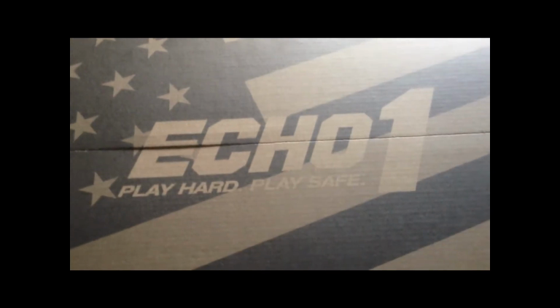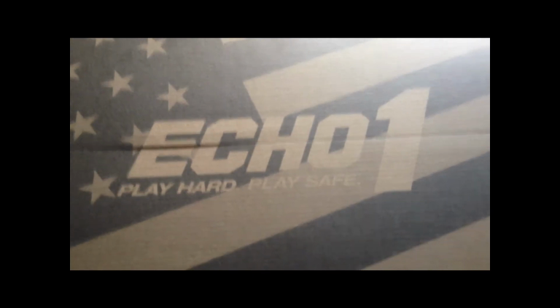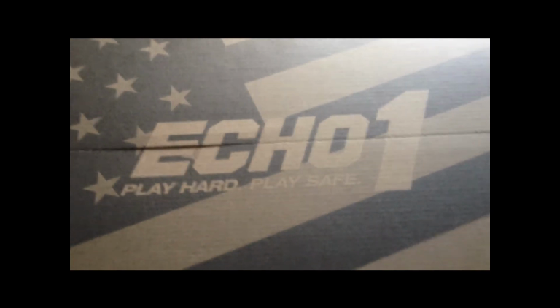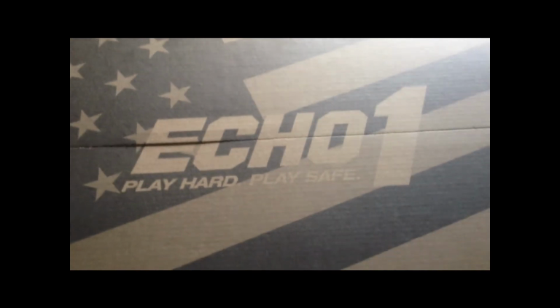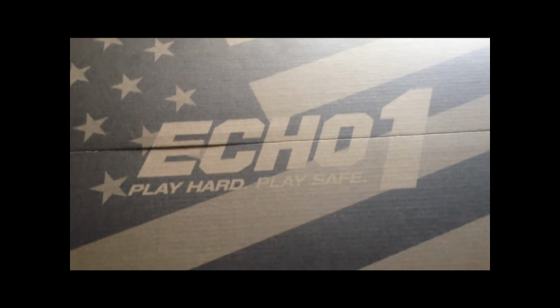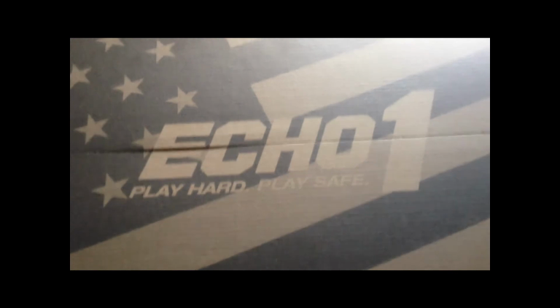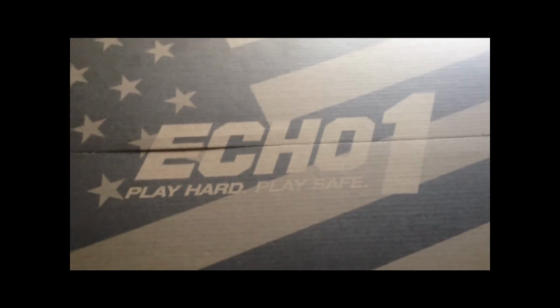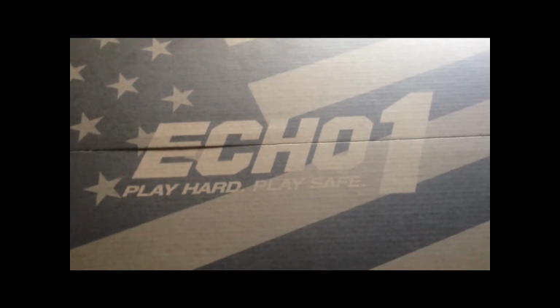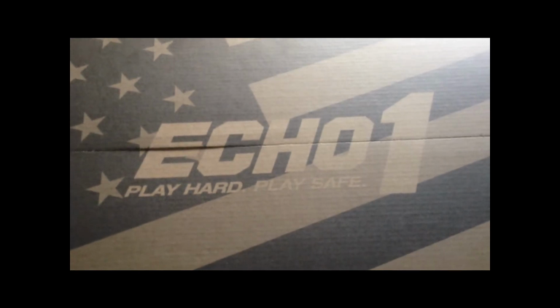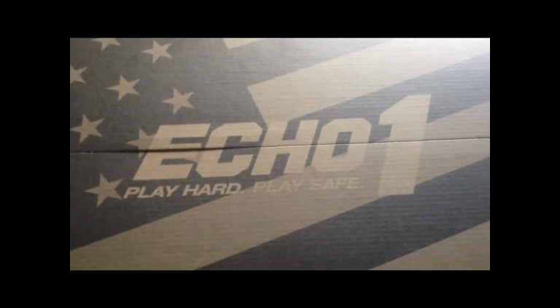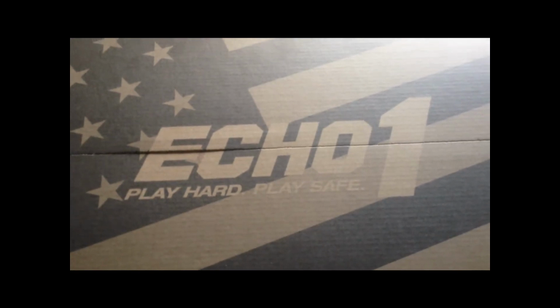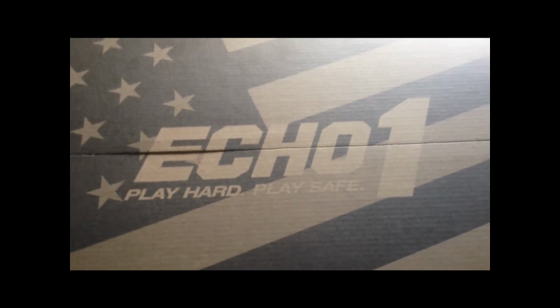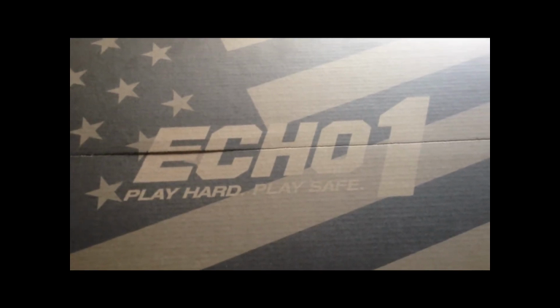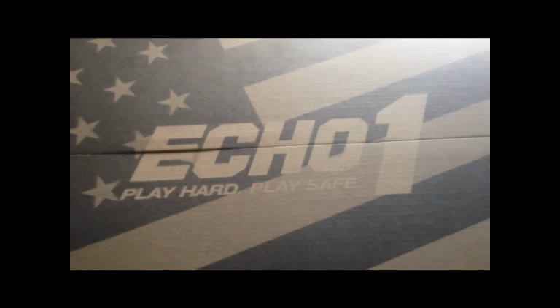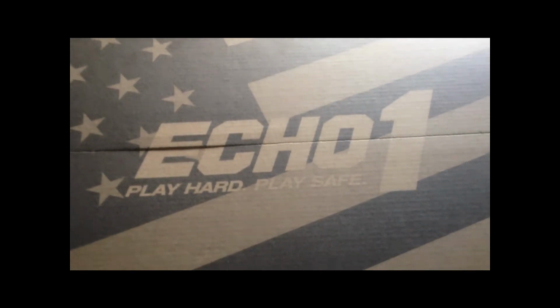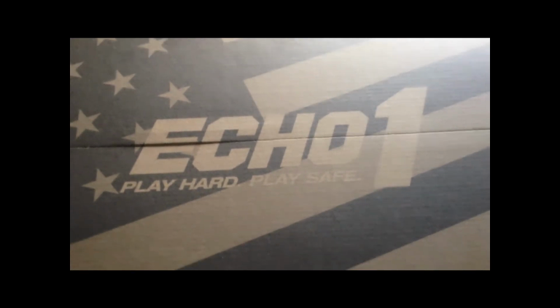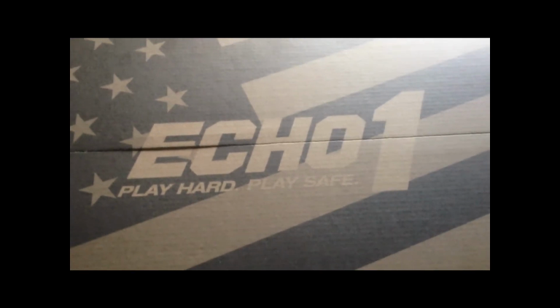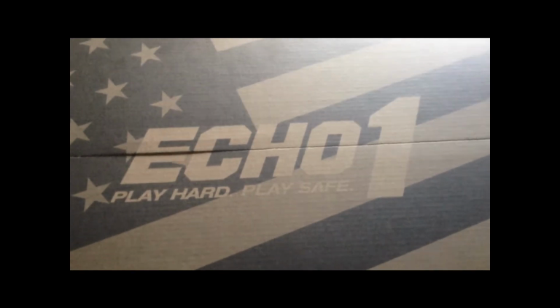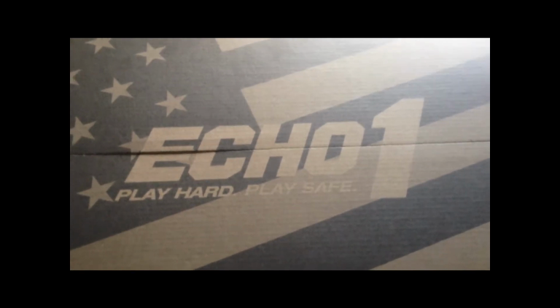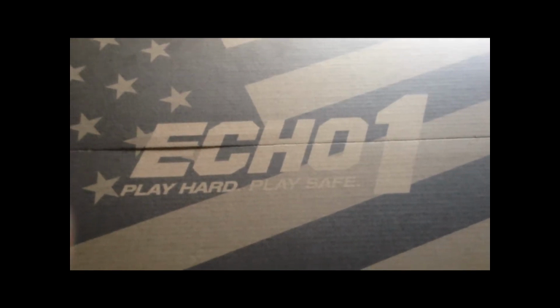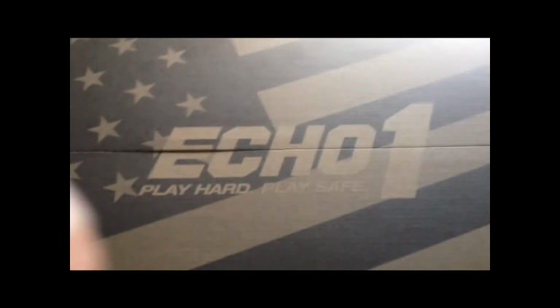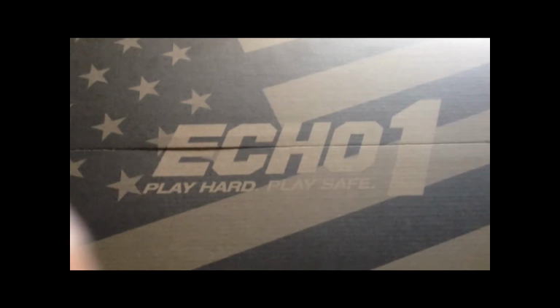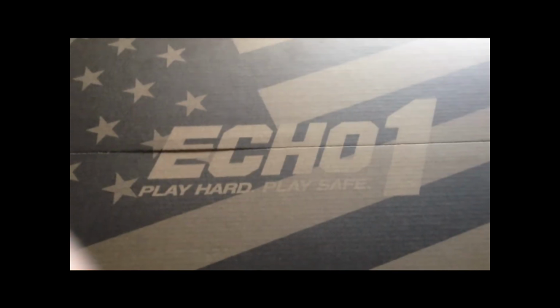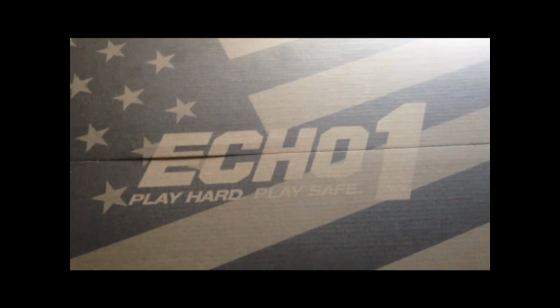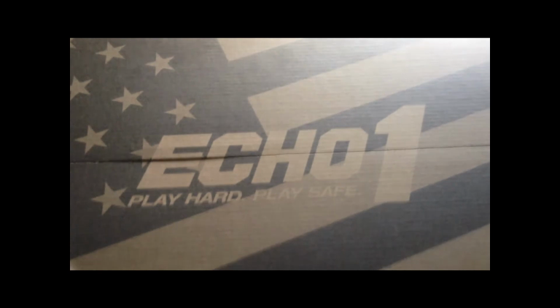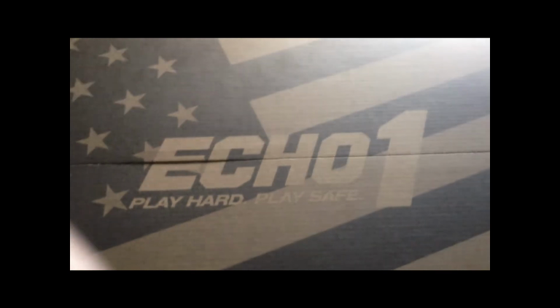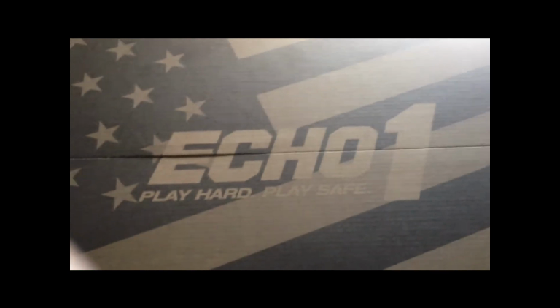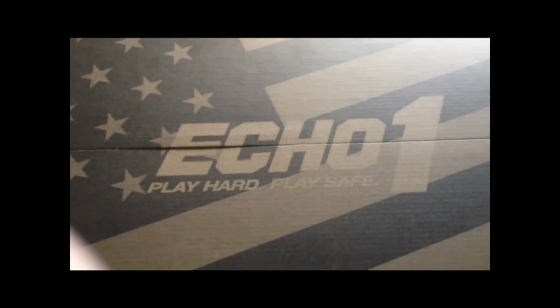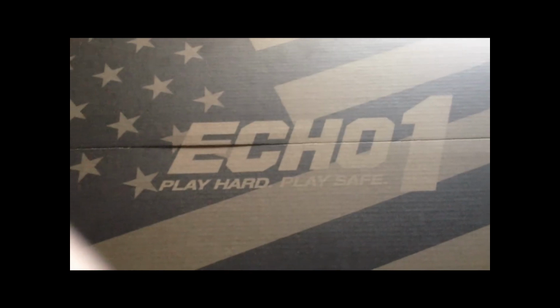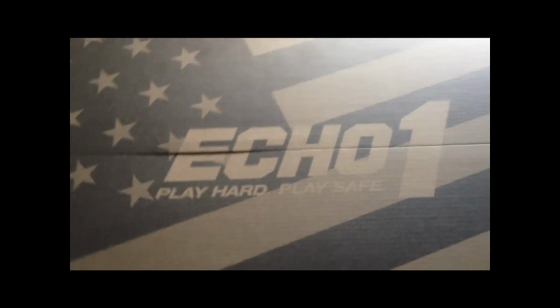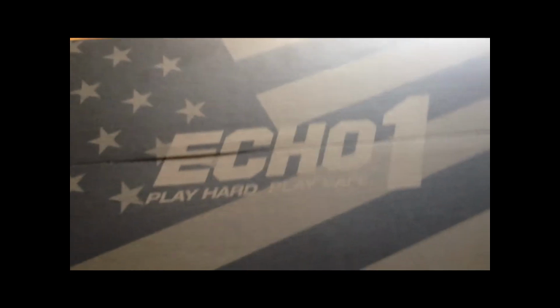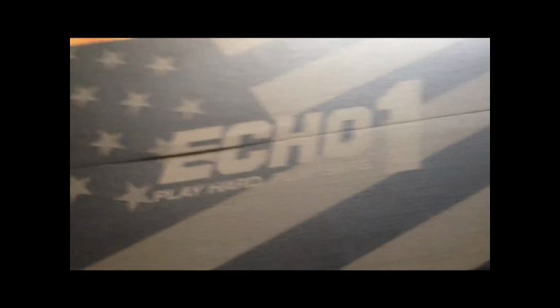Hey, this is Airsoft Ambush 101. I'm here today to review the Echo One Stag 15 DMR, bought at Toronto Airsoft here in Ontario.